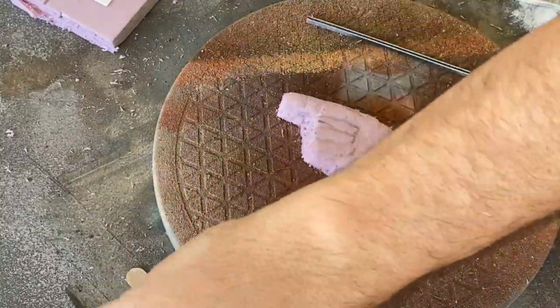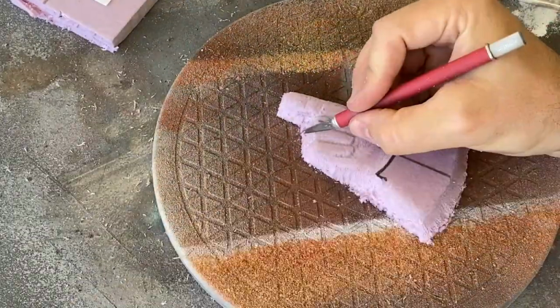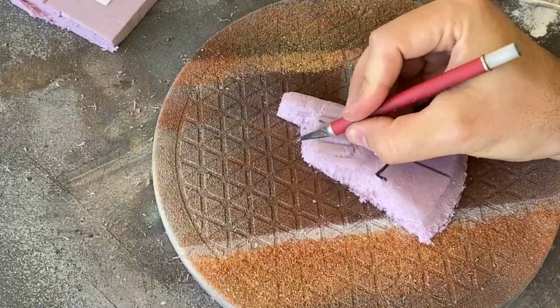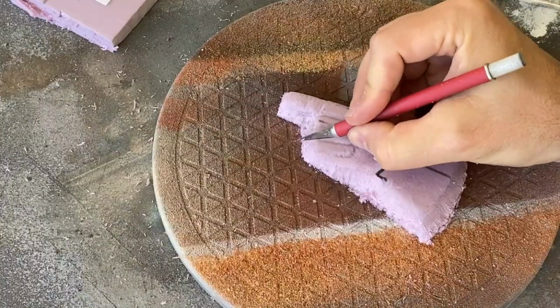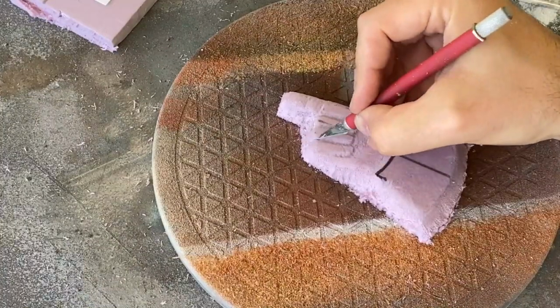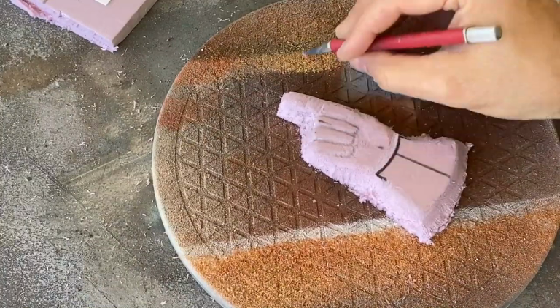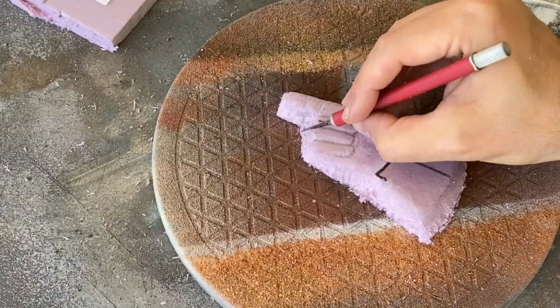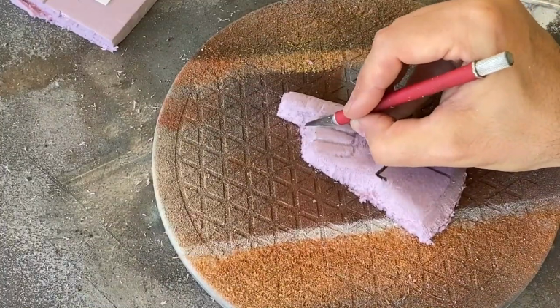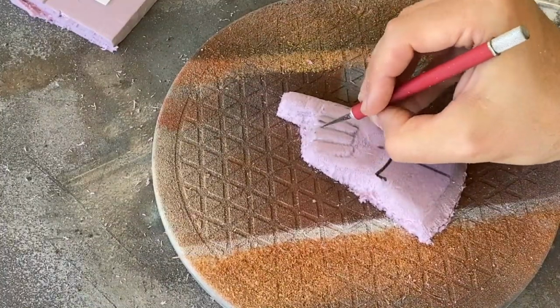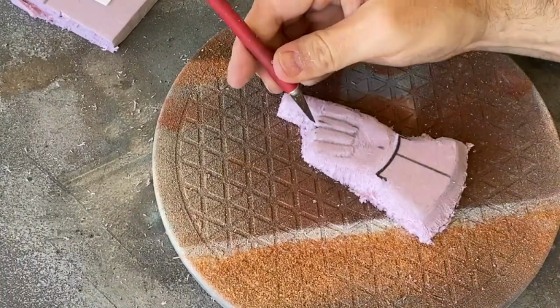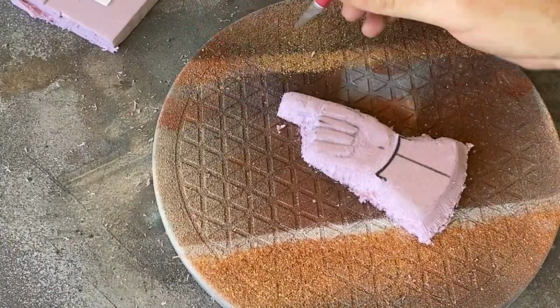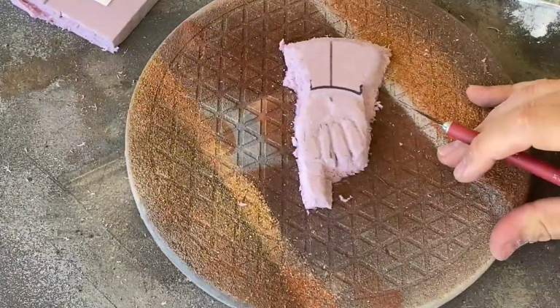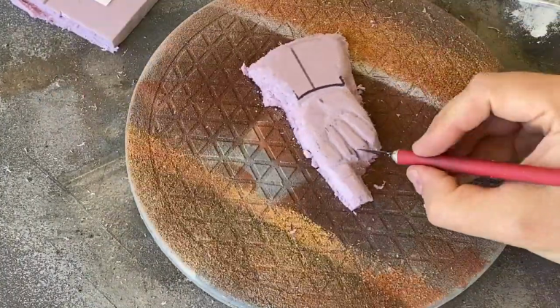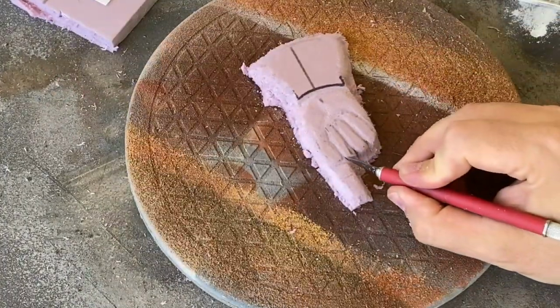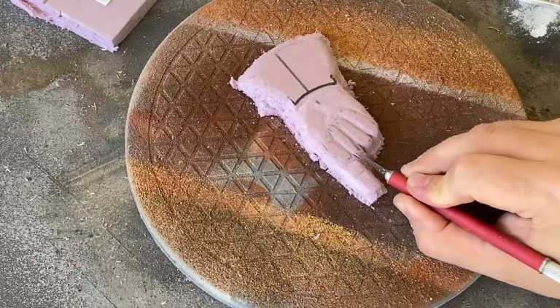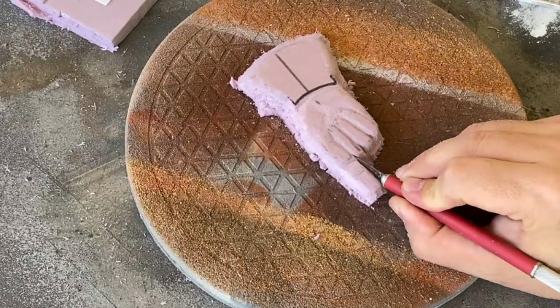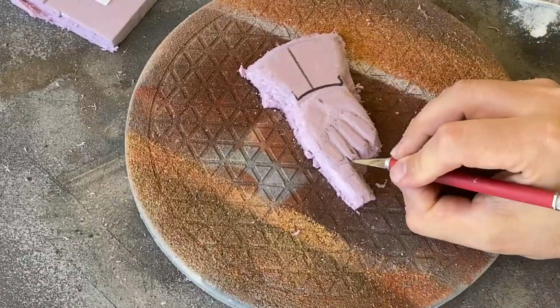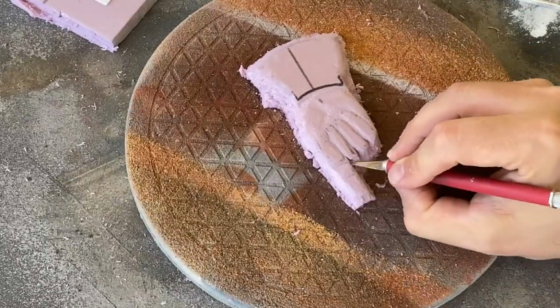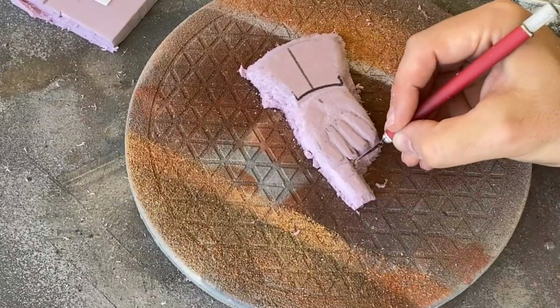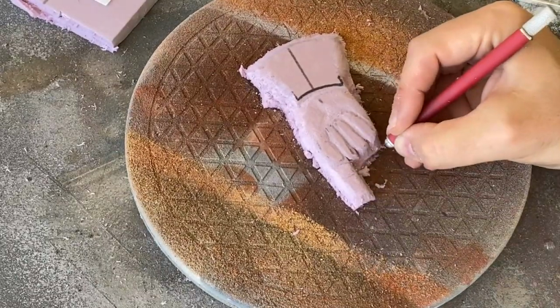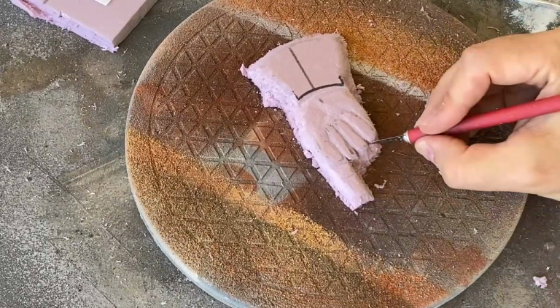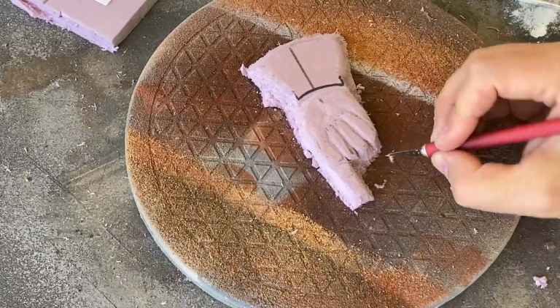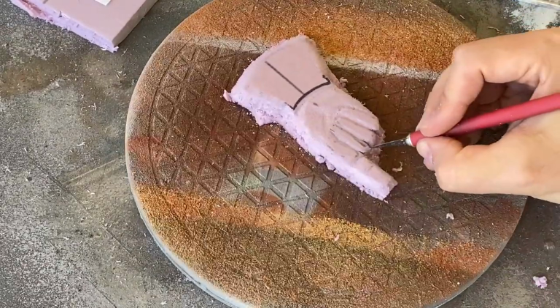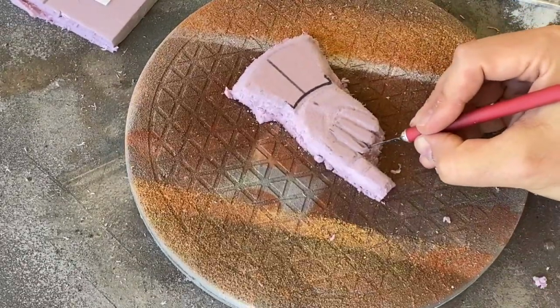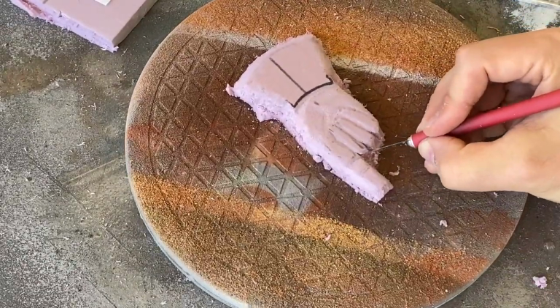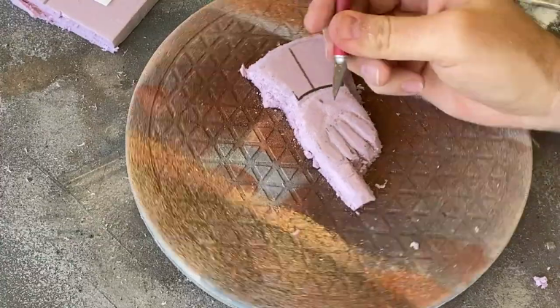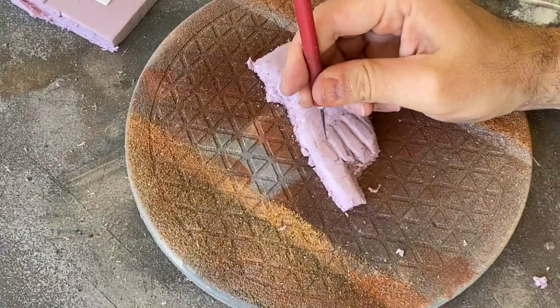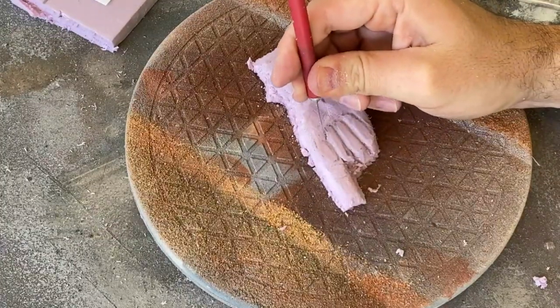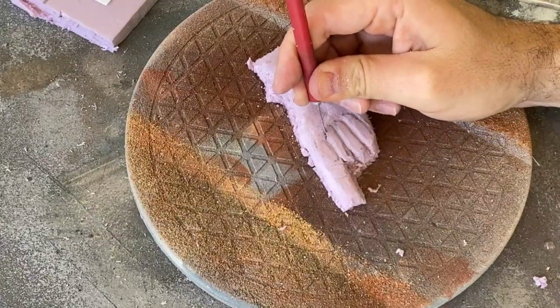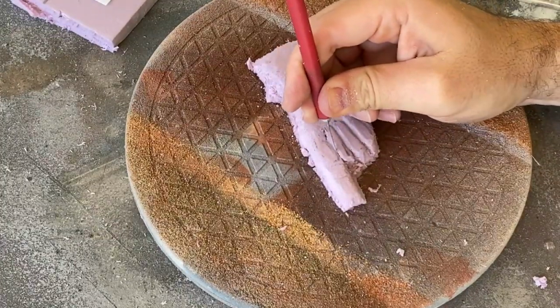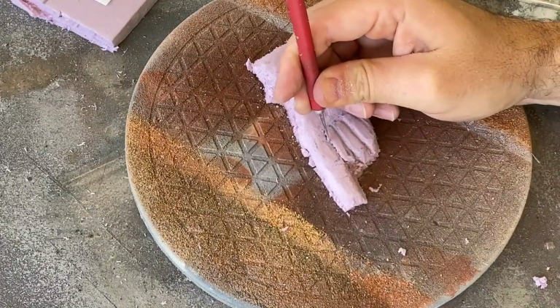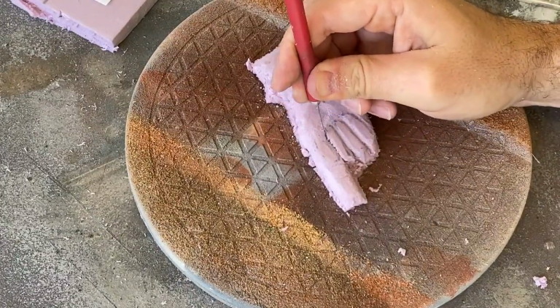To create some deeper recesses without removing too much material, I grabbed an exacto knife to cut the lines between fingers and pick out some bits of foam in the areas that were going to be more dimensional. You could use a utility knife or even a razor blade for this step.